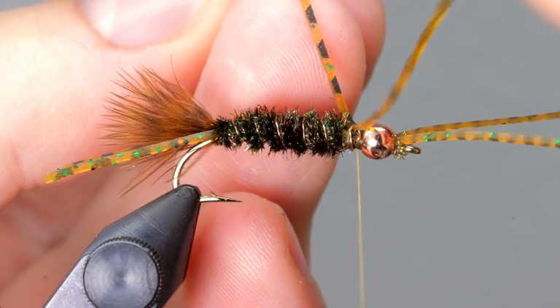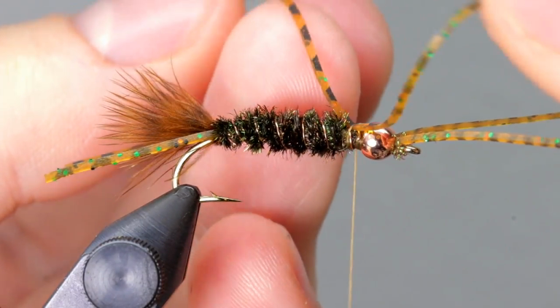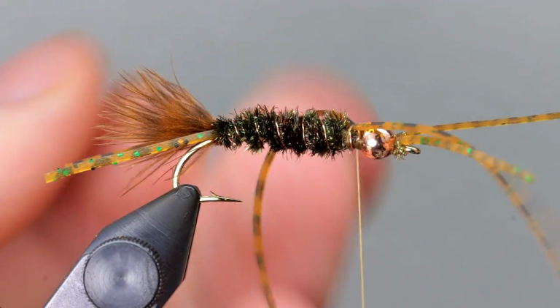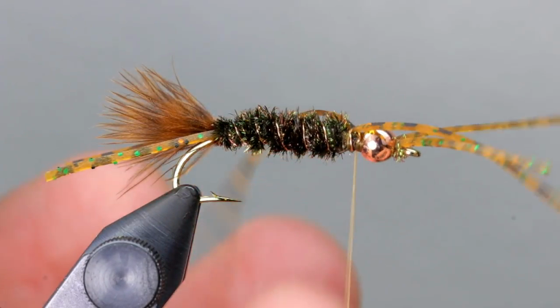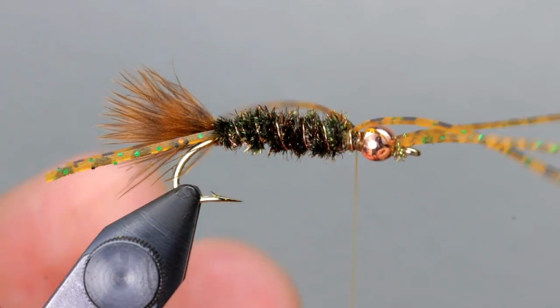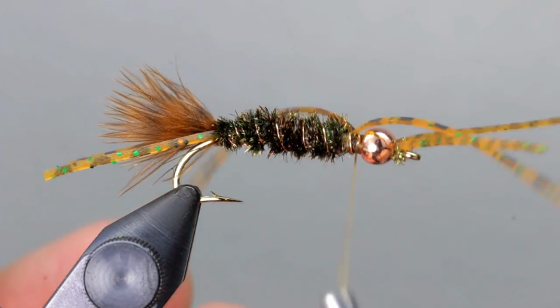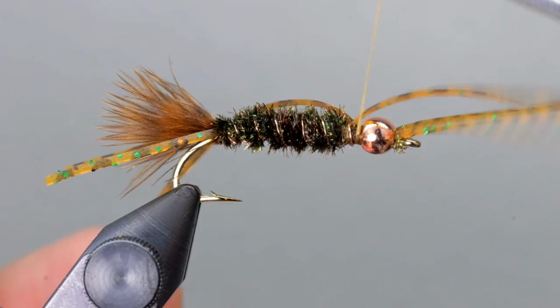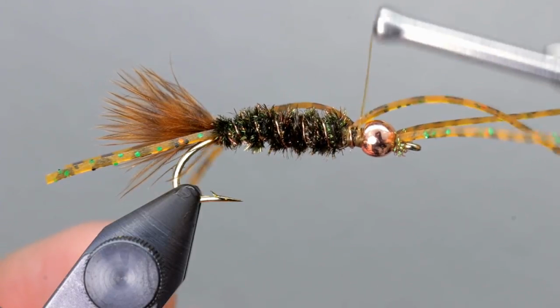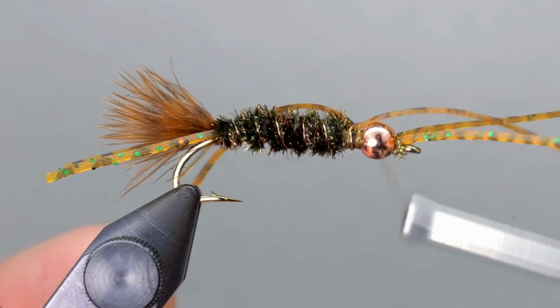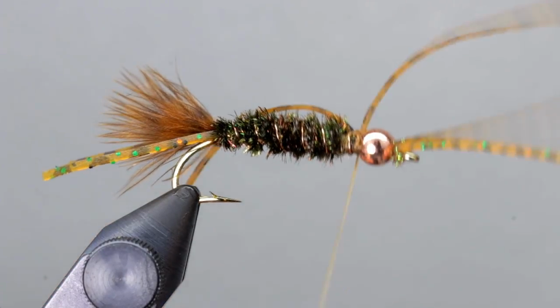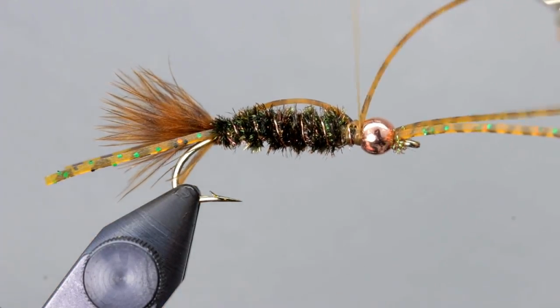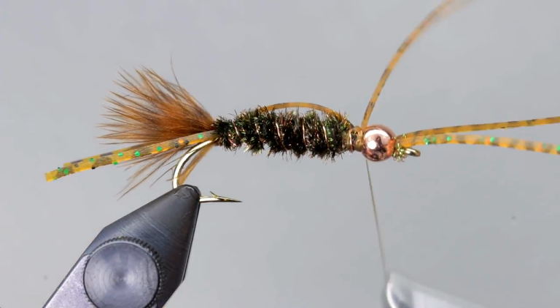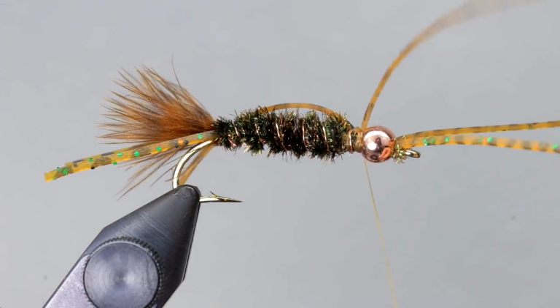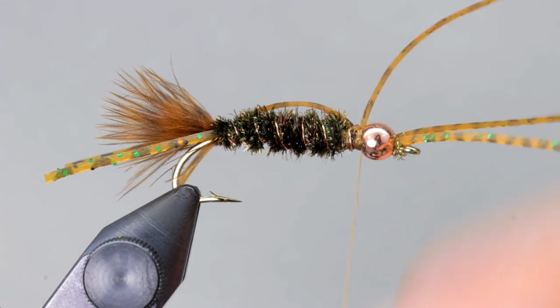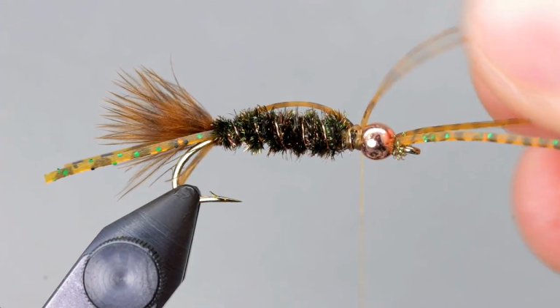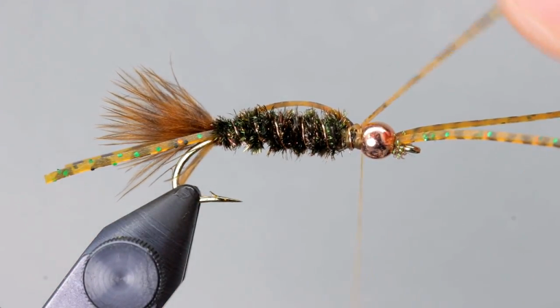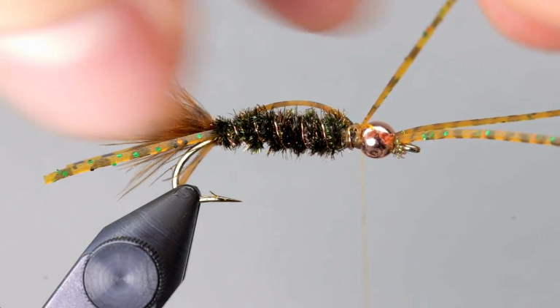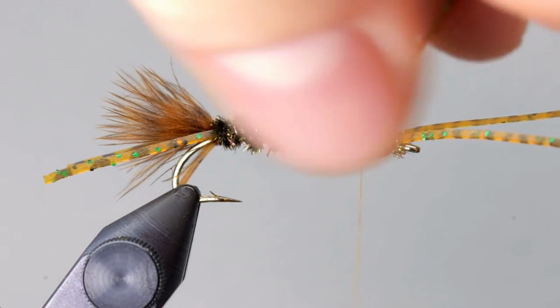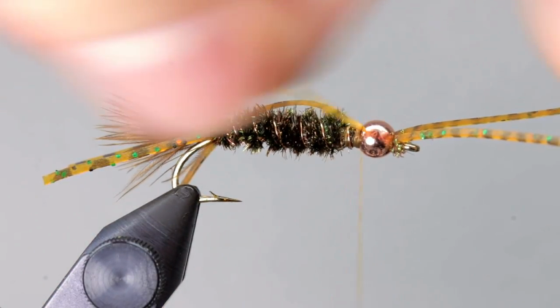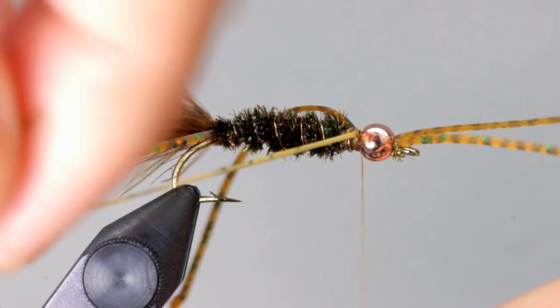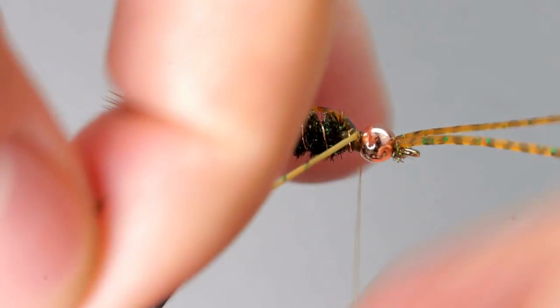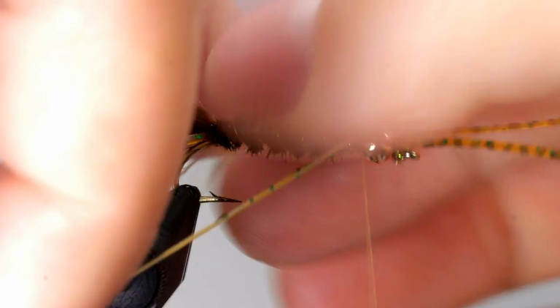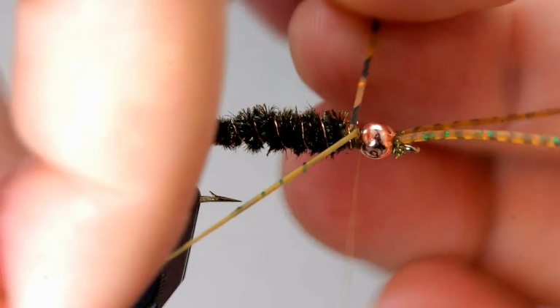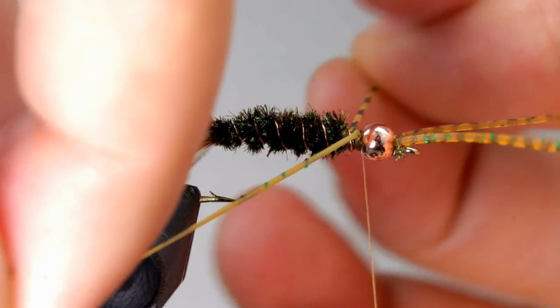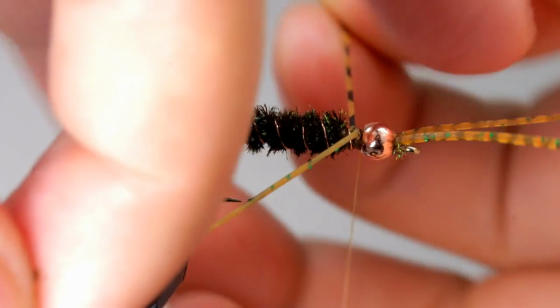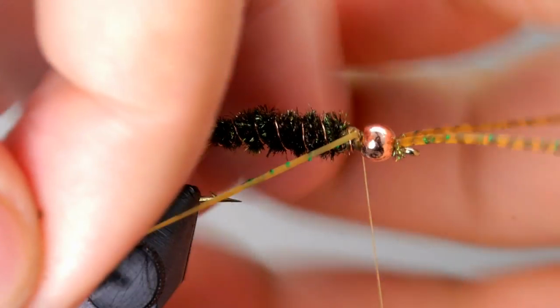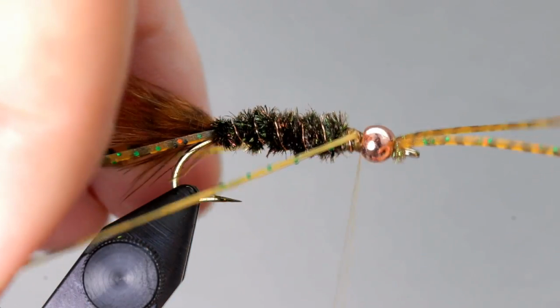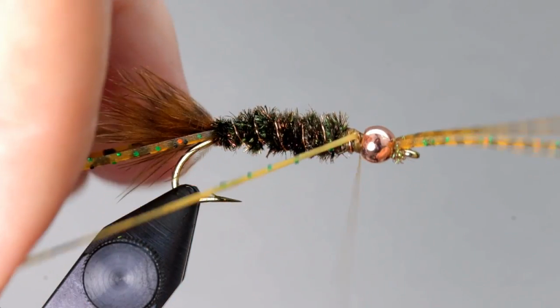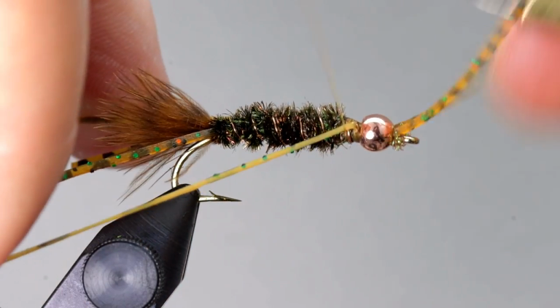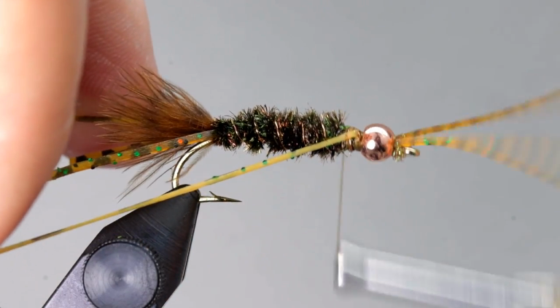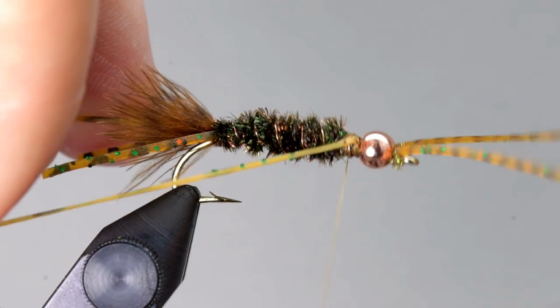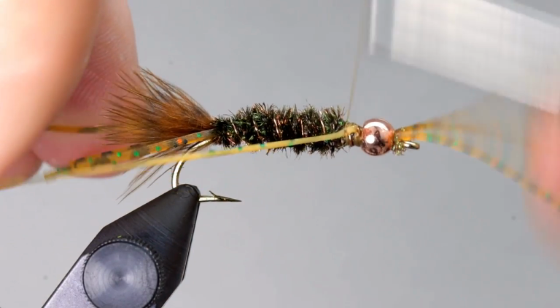One last time, employ the same technique to secure a half of a silly leg just behind the bead, then take a few wraps back, holding one leg on either side so that they angle backwards.